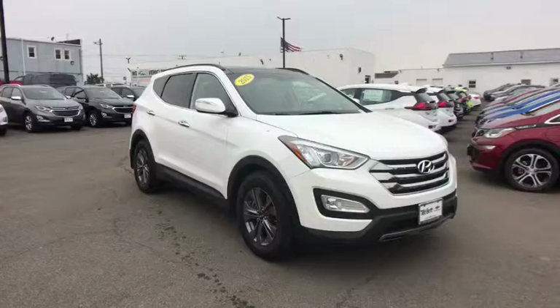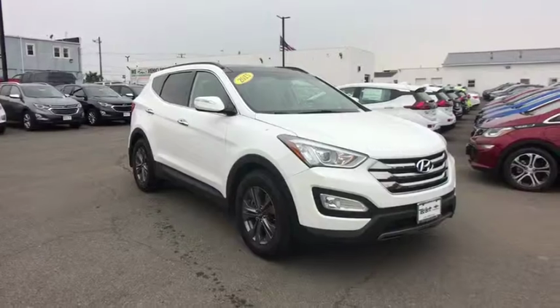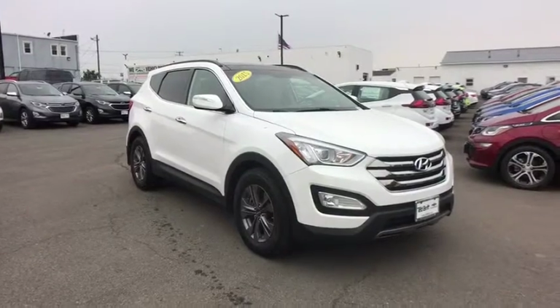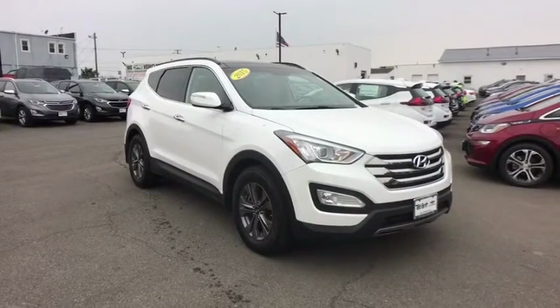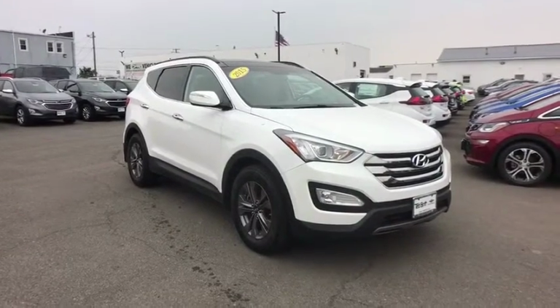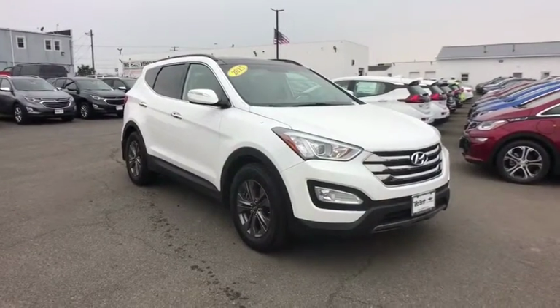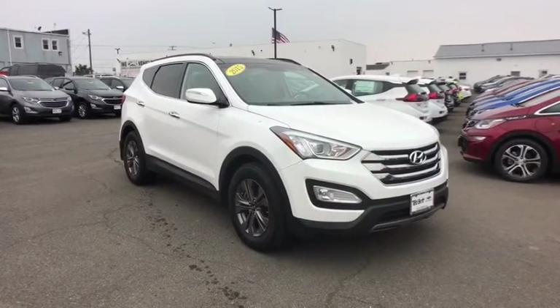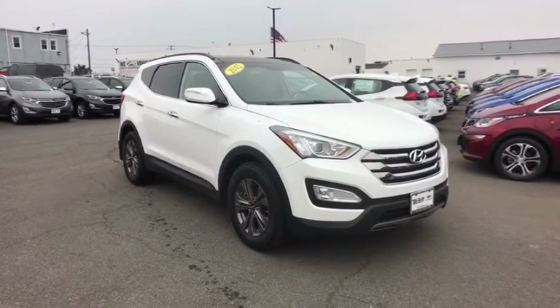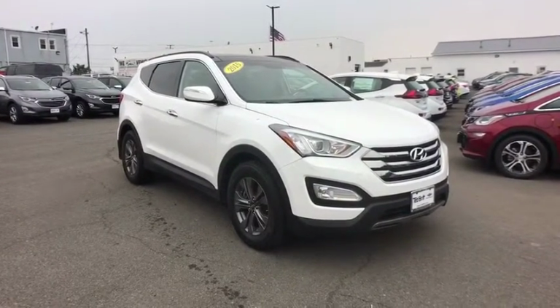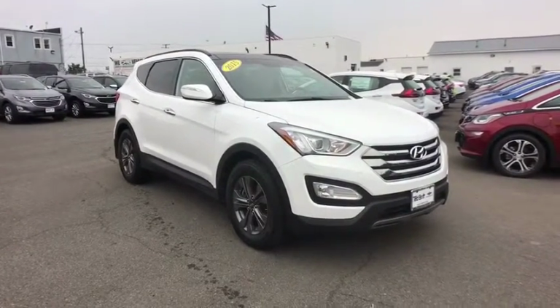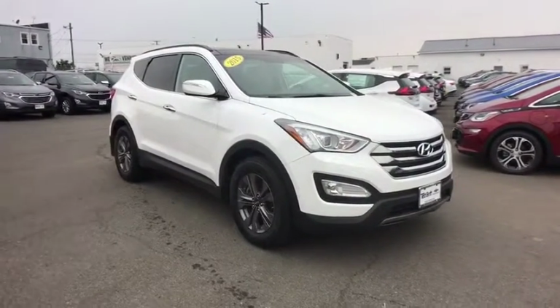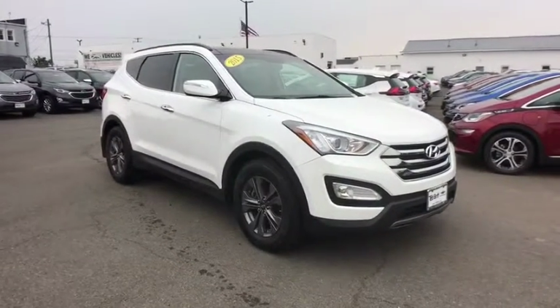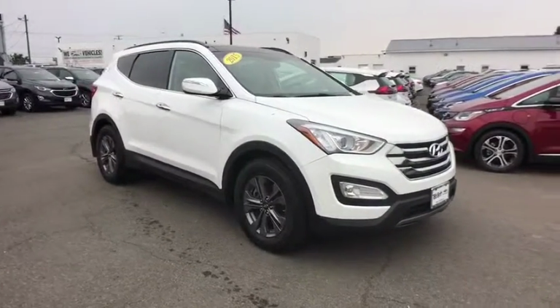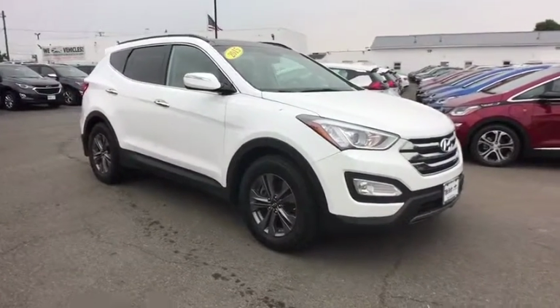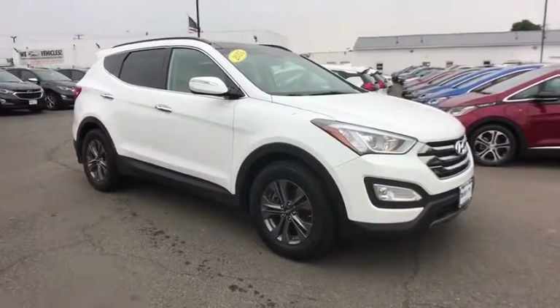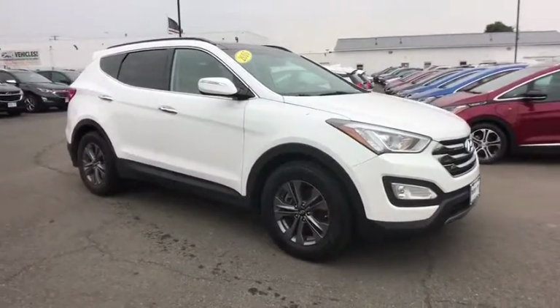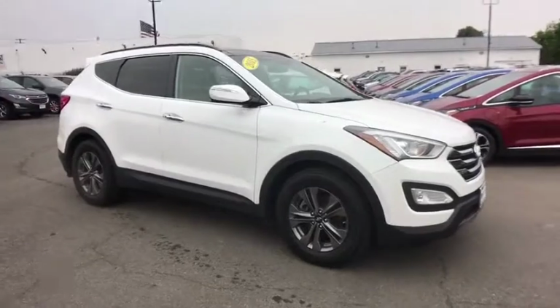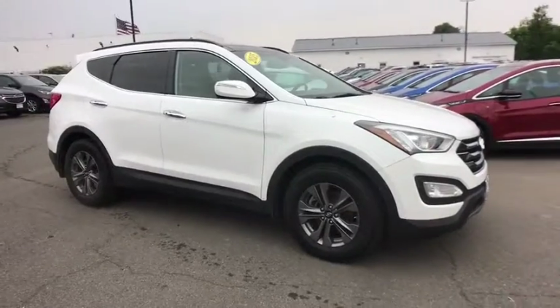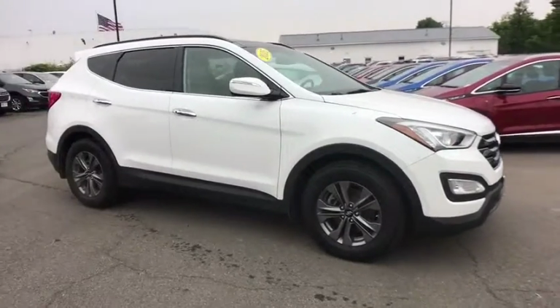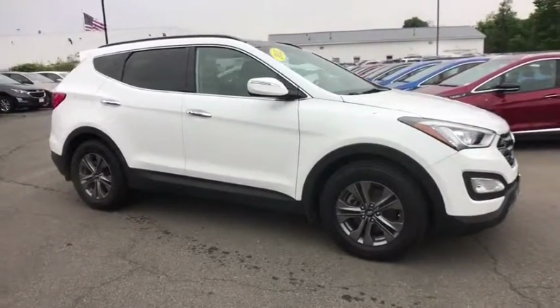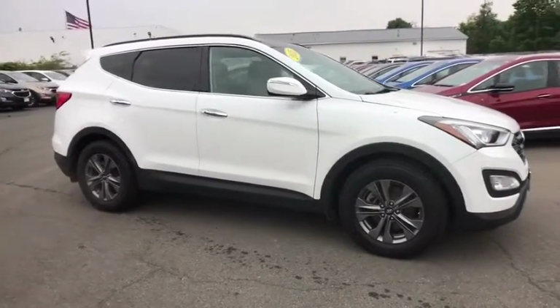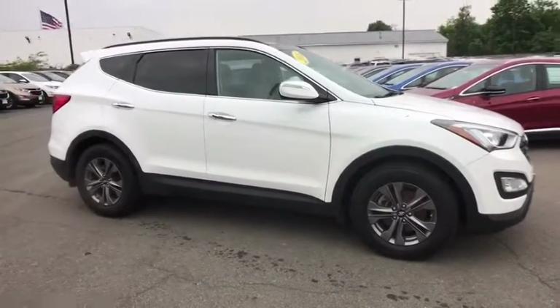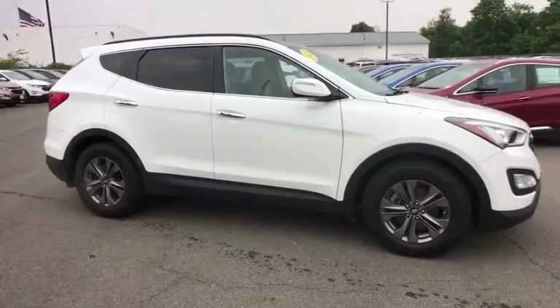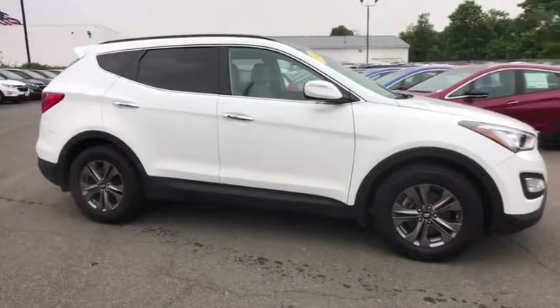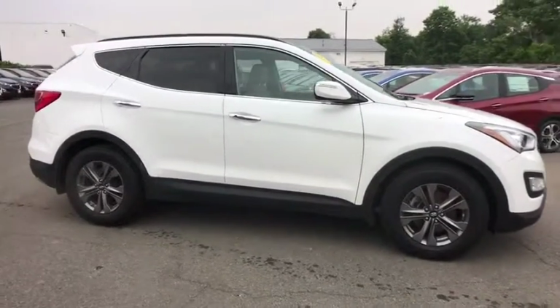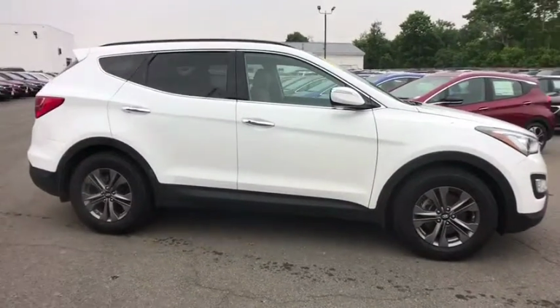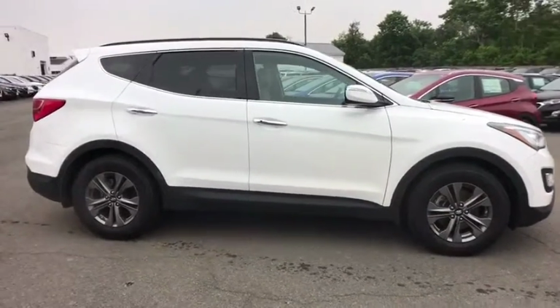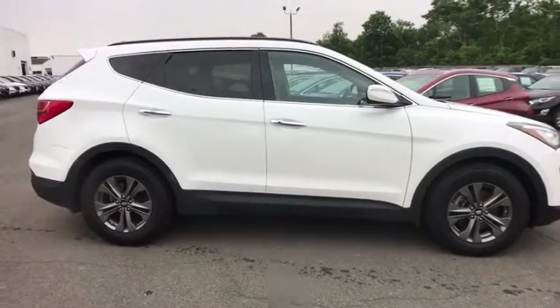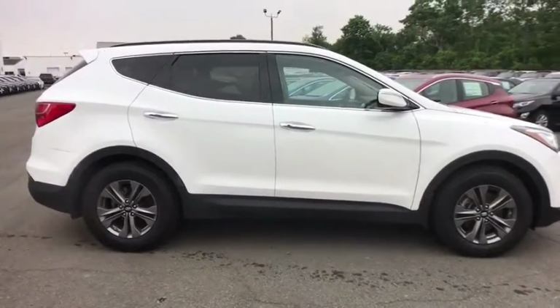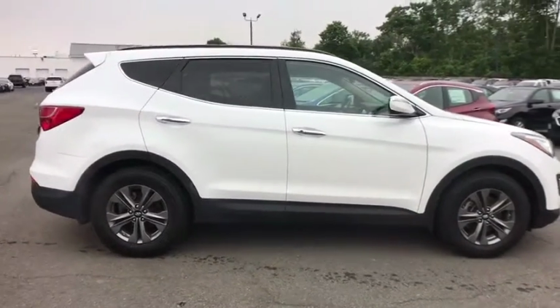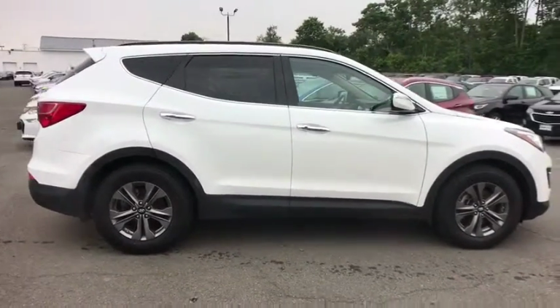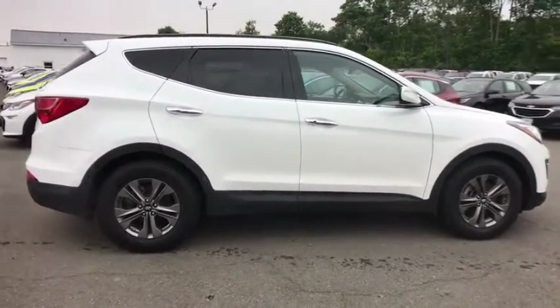The 2015 Hyundai Santa Fe — style, quality, performance, value. Need we say more? This vehicle has less than 60,000 miles.